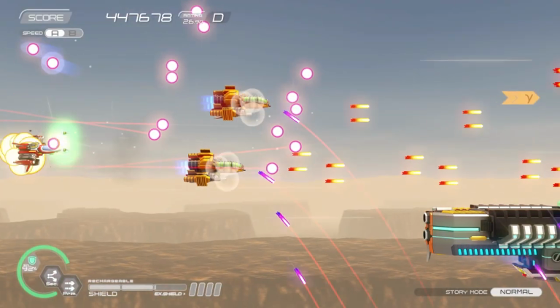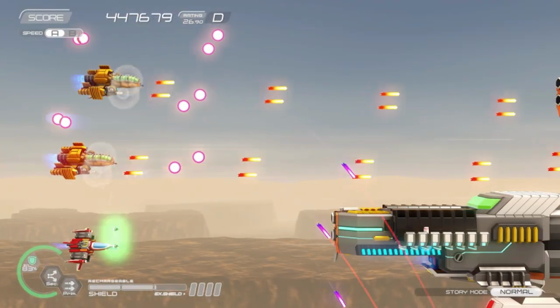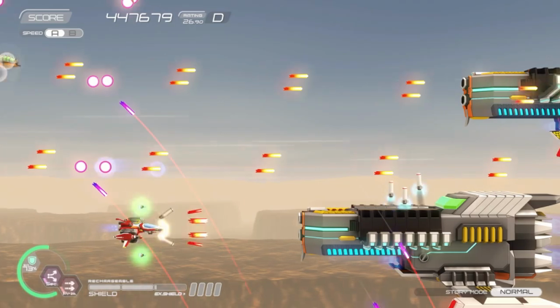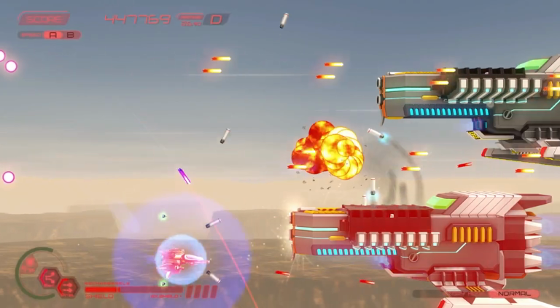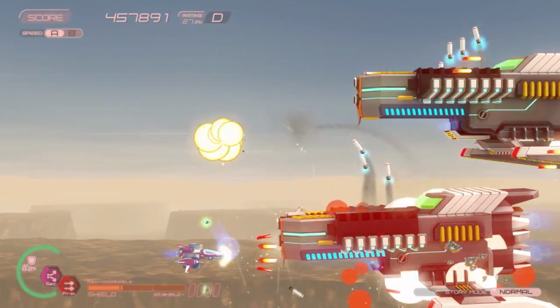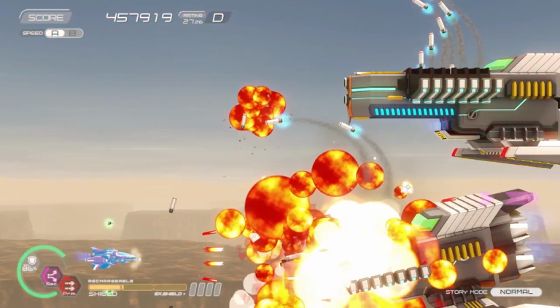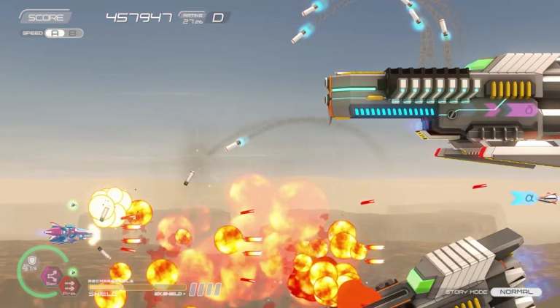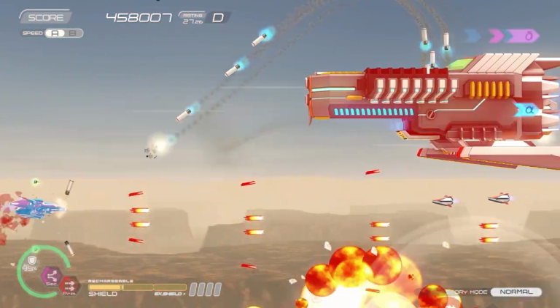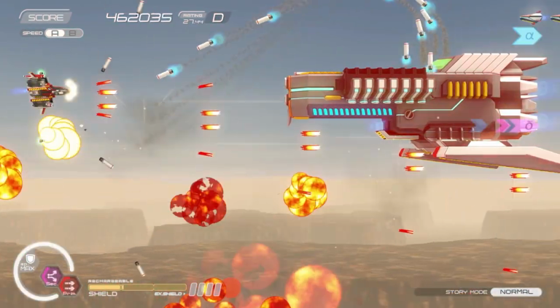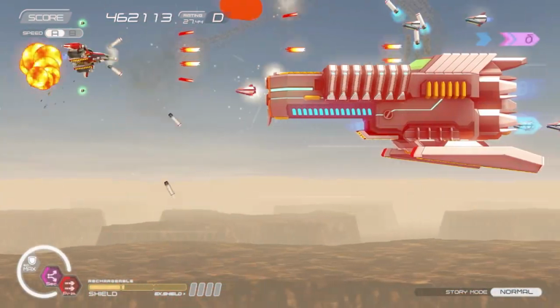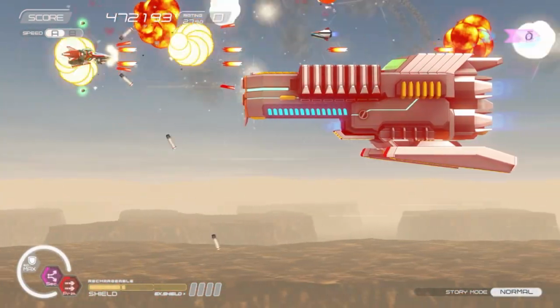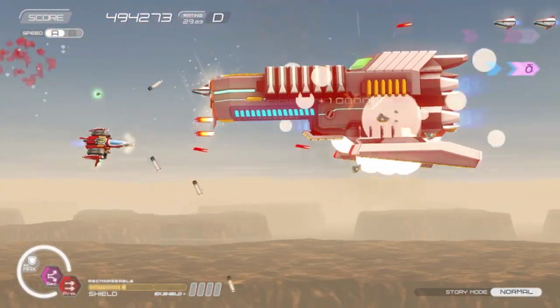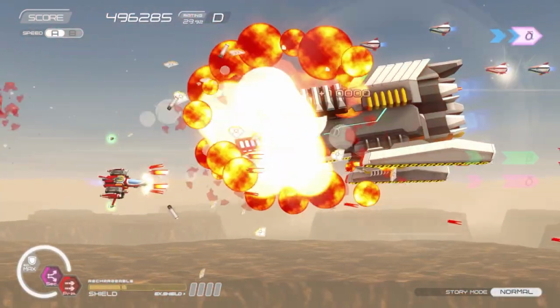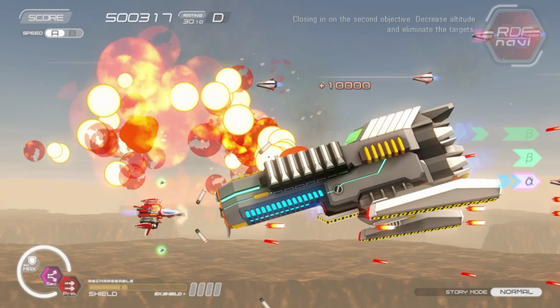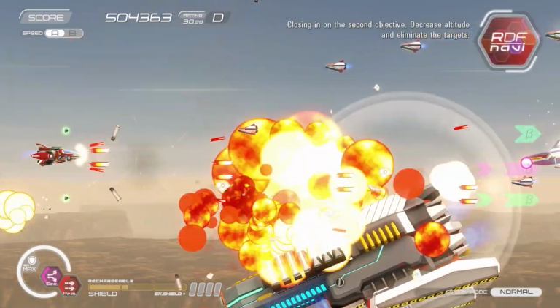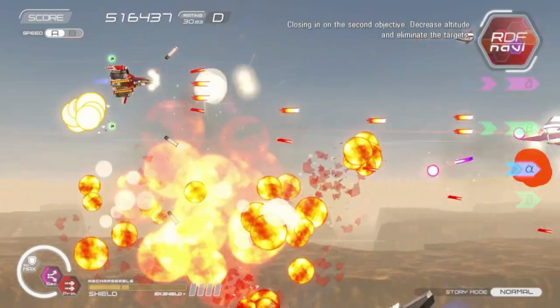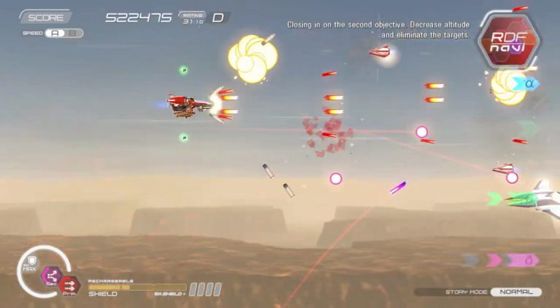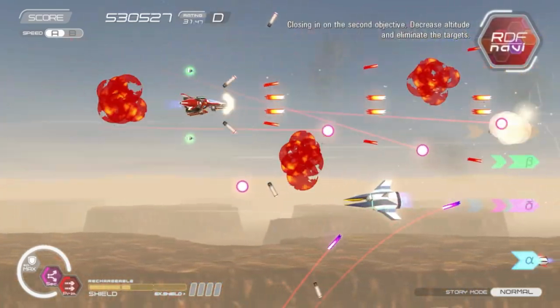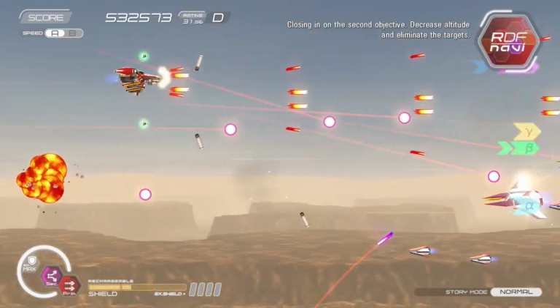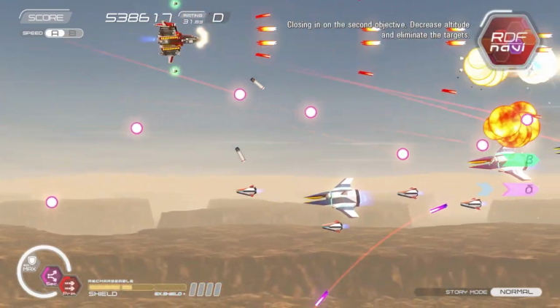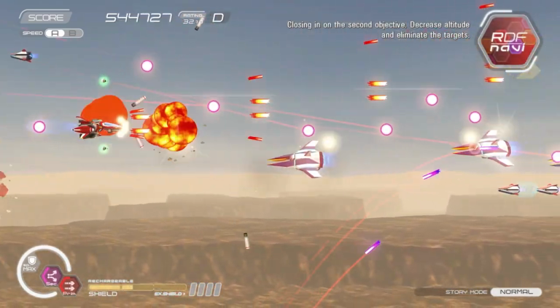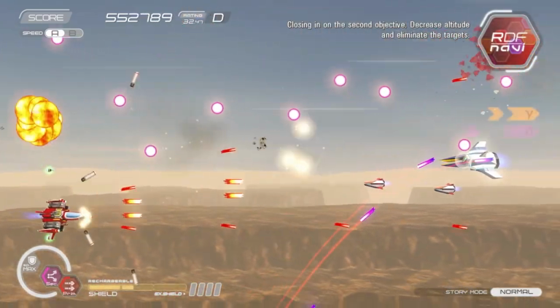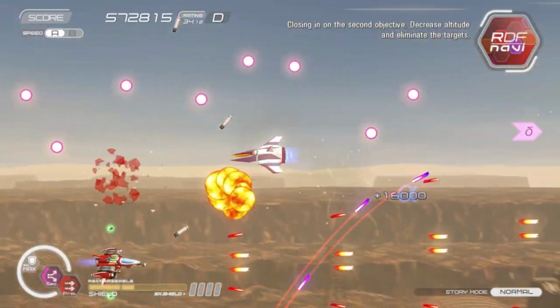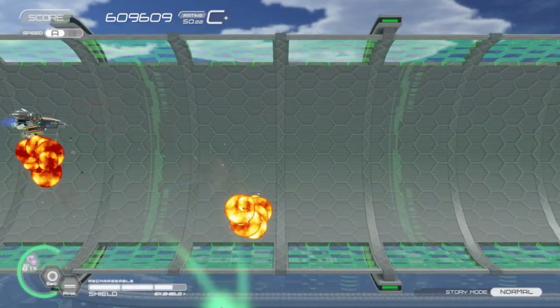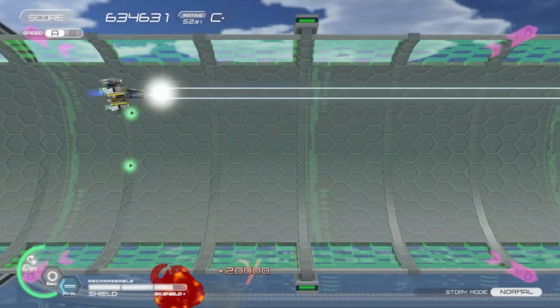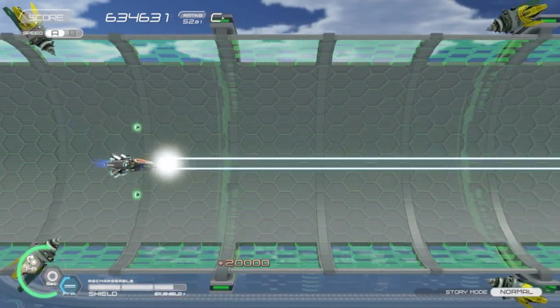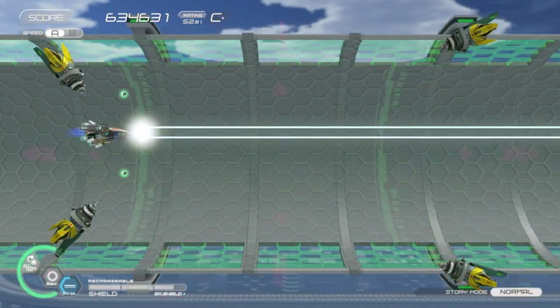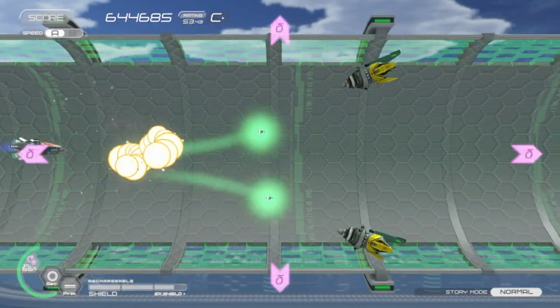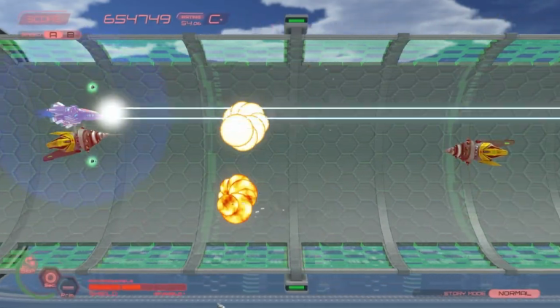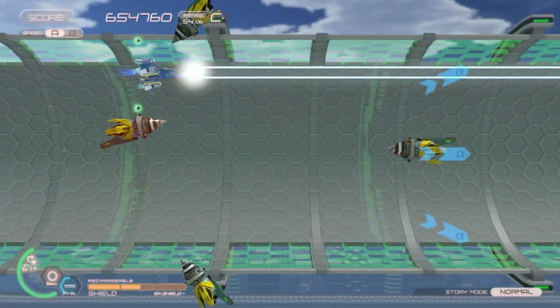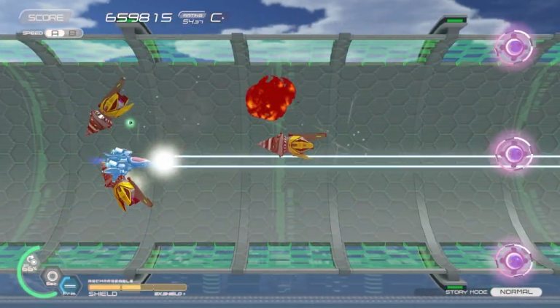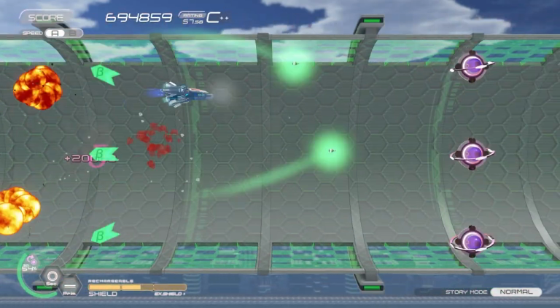The secondary weapons are typically guns that shoot from behind the ship, but you can also equip bombs and homing missiles. I found that each level seemed easier with the right secondary weapon, so it may take a few runs to organize your loadout.